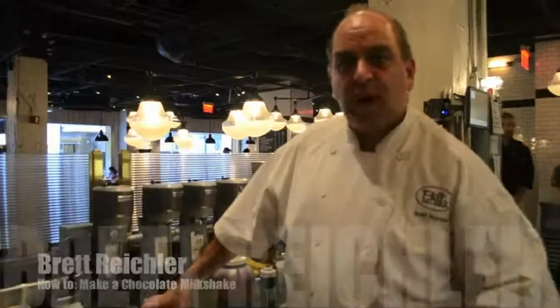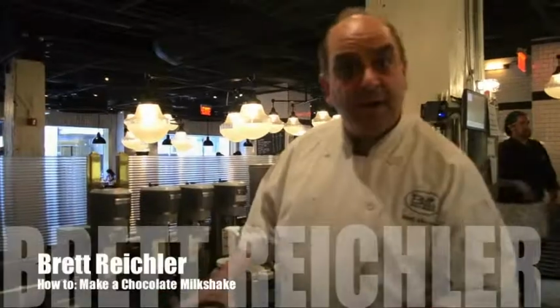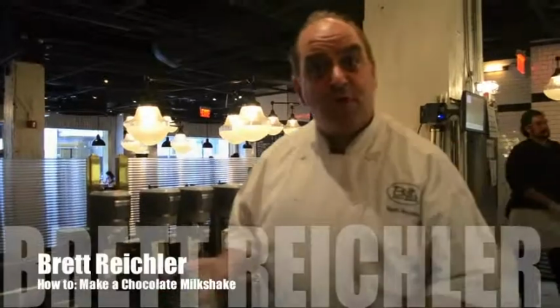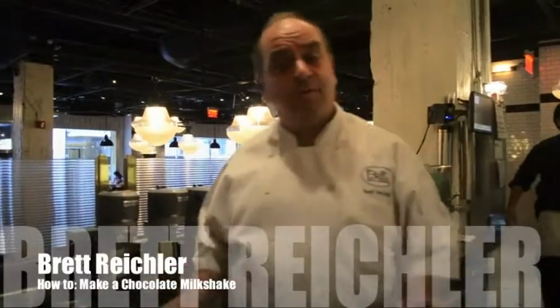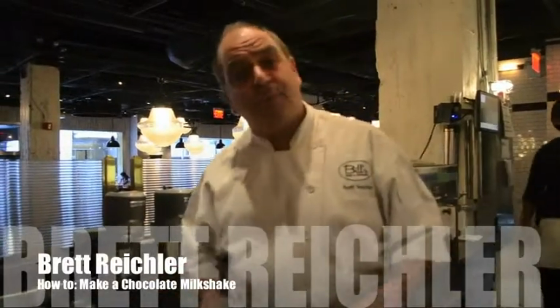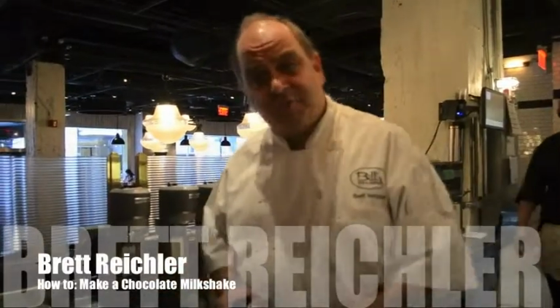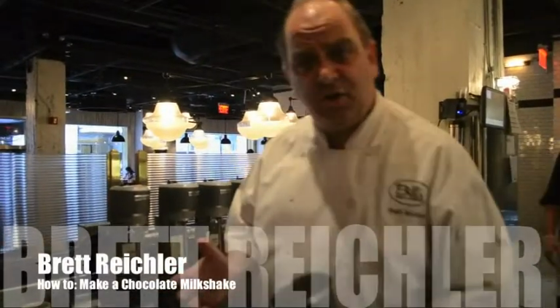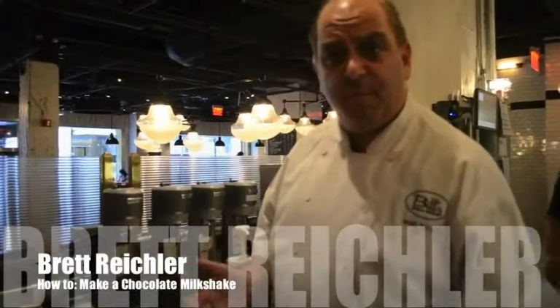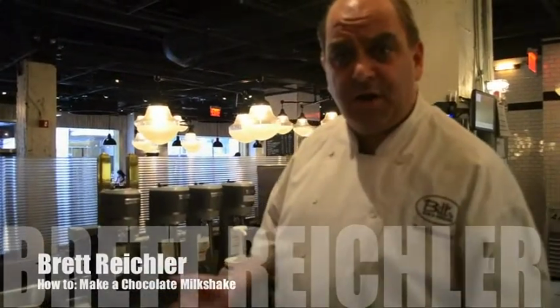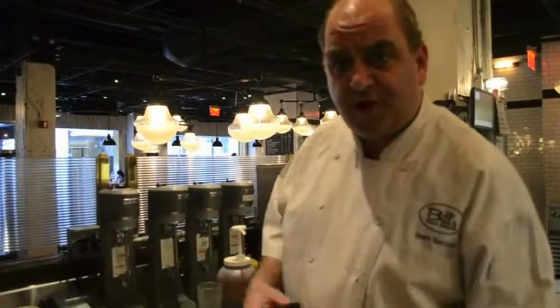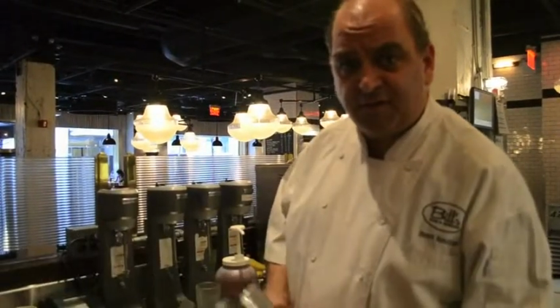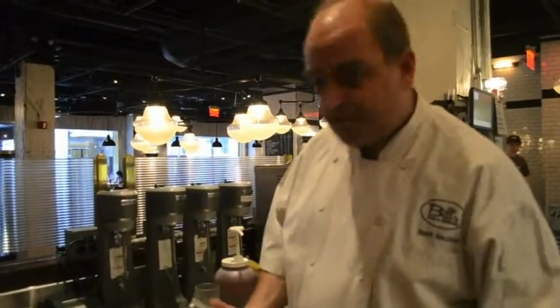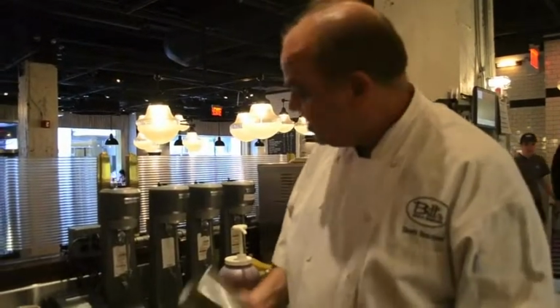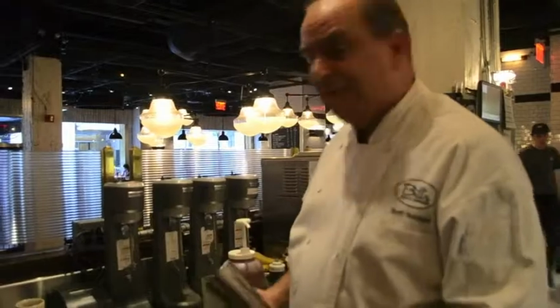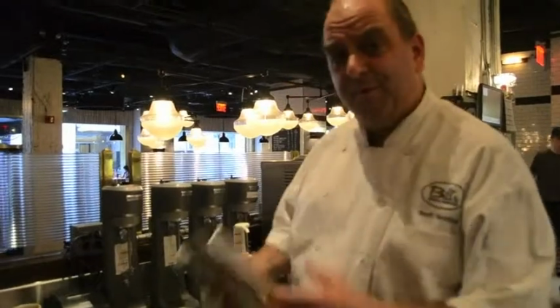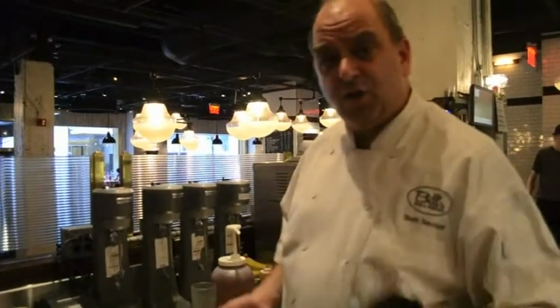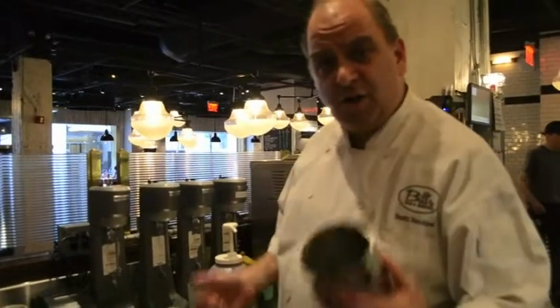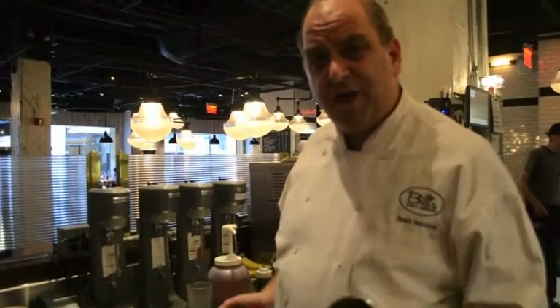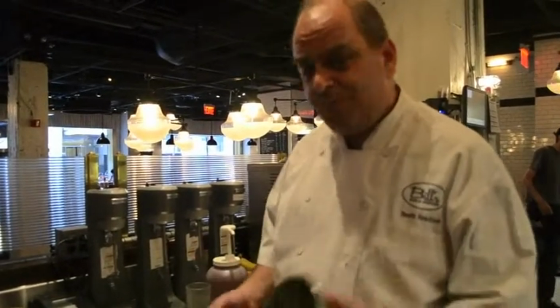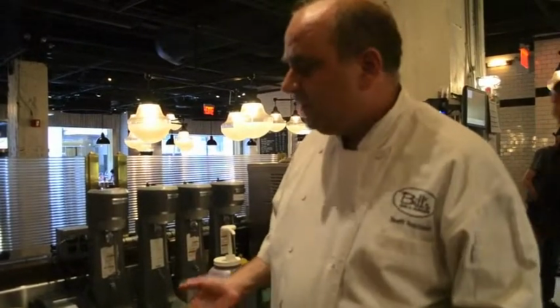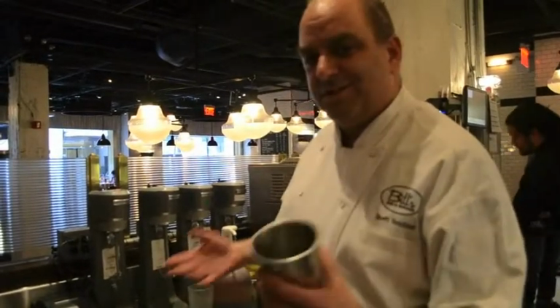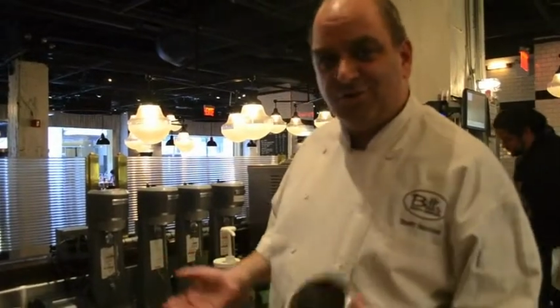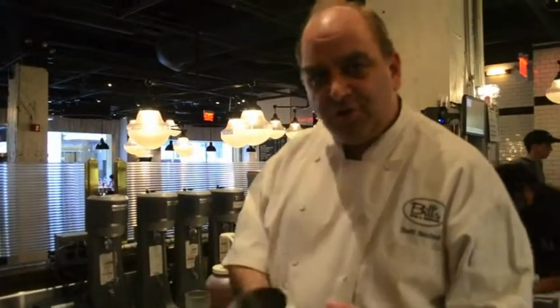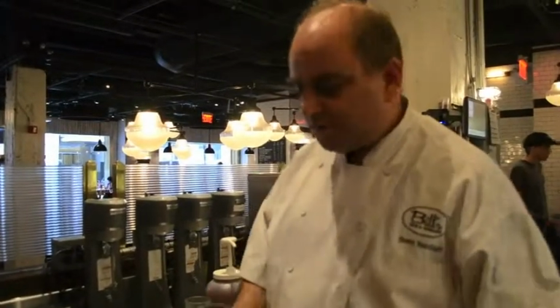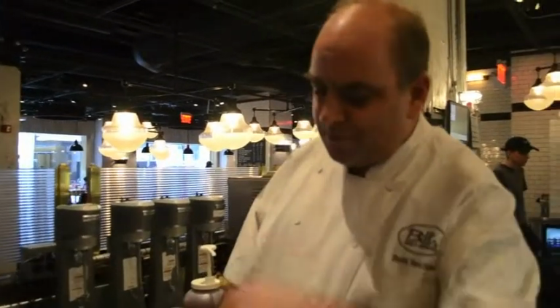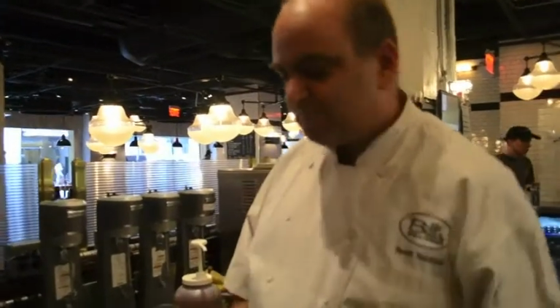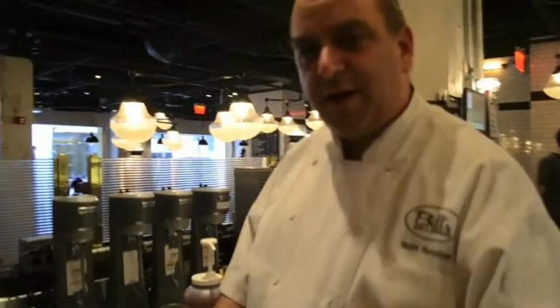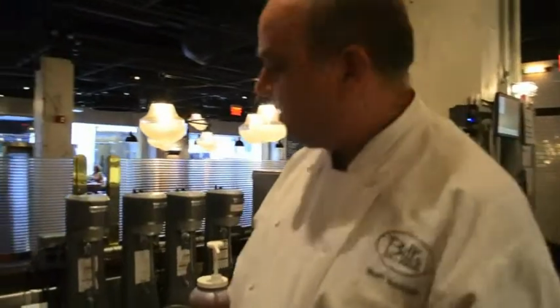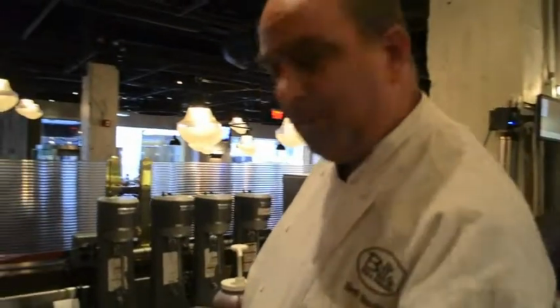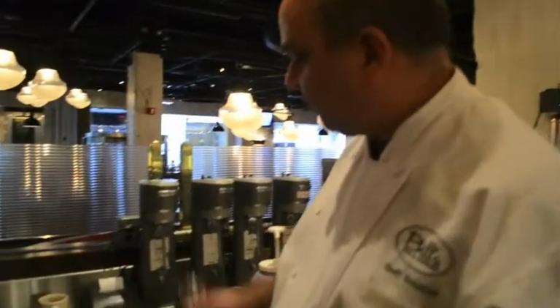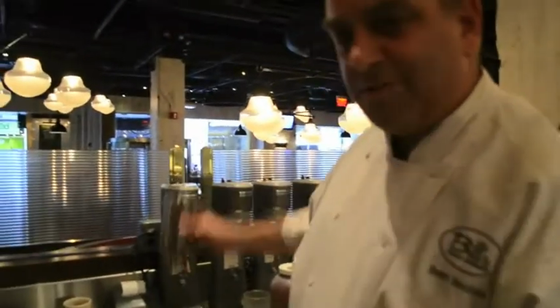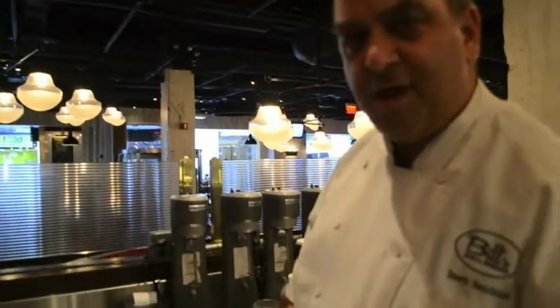Hi, my name is Brett Reichel. I'm the Corporate Chef for Bill's Bar & Burger here at Rockefeller Center. Today I'm going to be making a chocolate shake for you. Now this isn't just your average chocolate shake where you take some chocolate ice cream and a little milk and throw it under the blender.